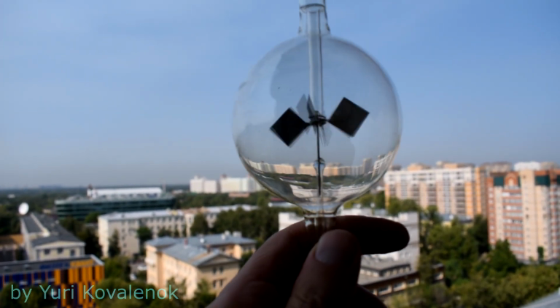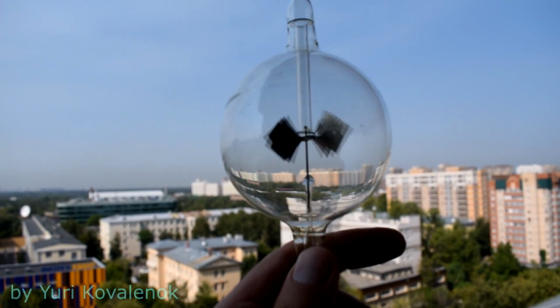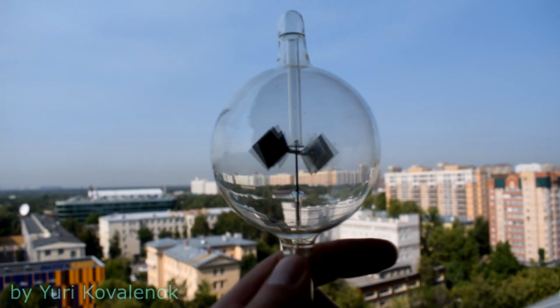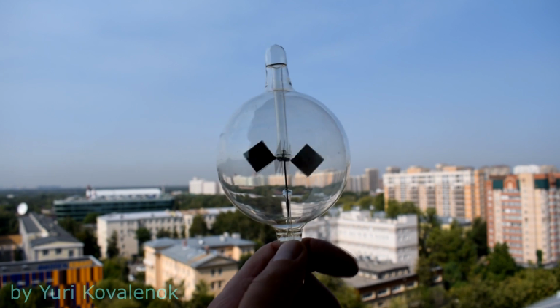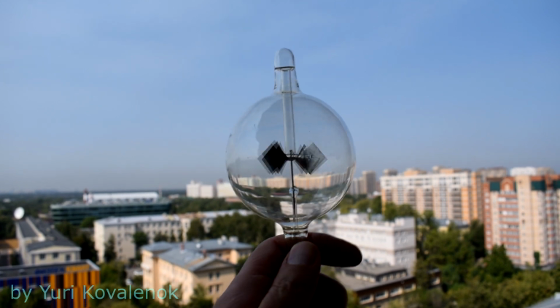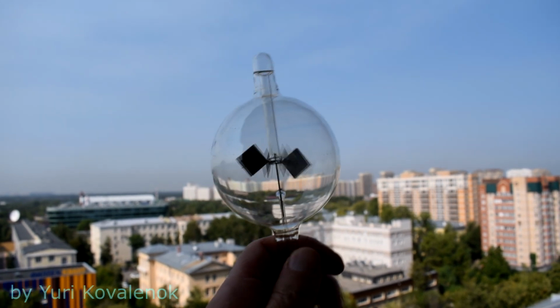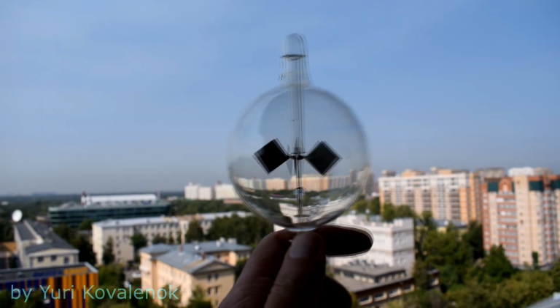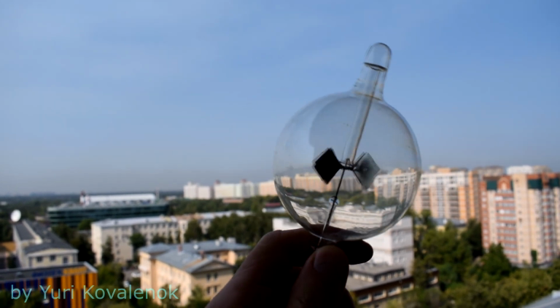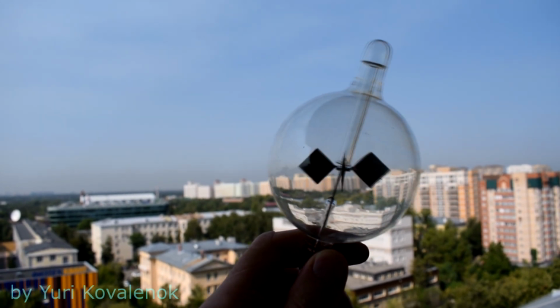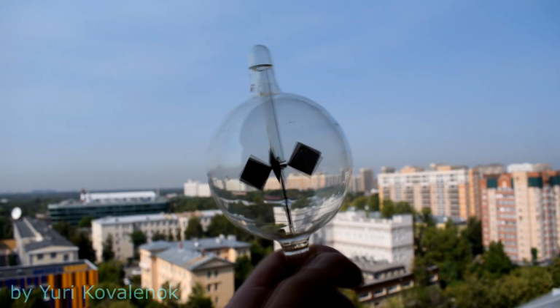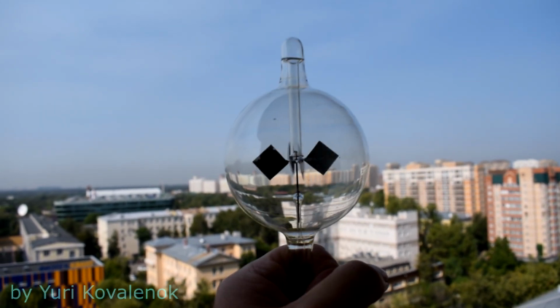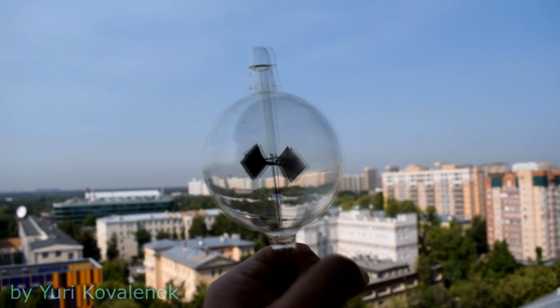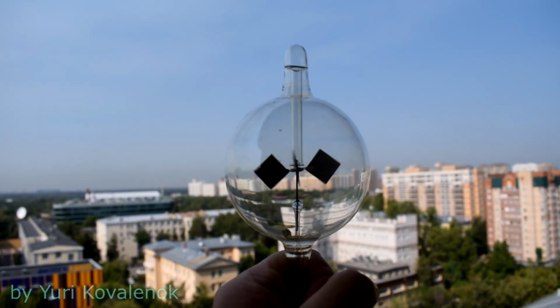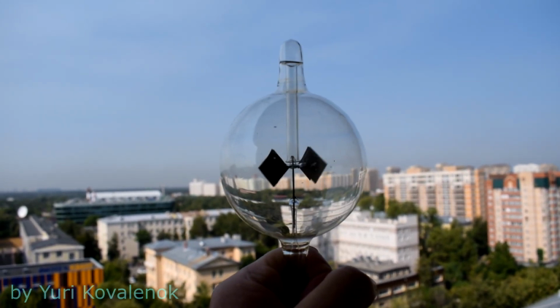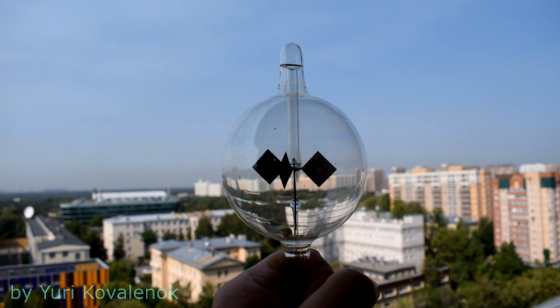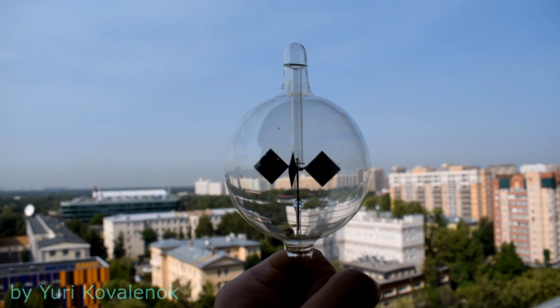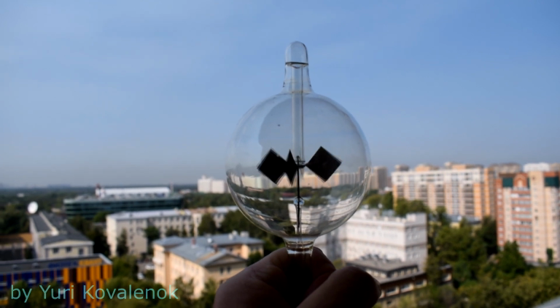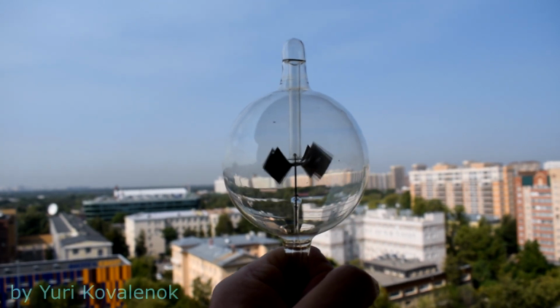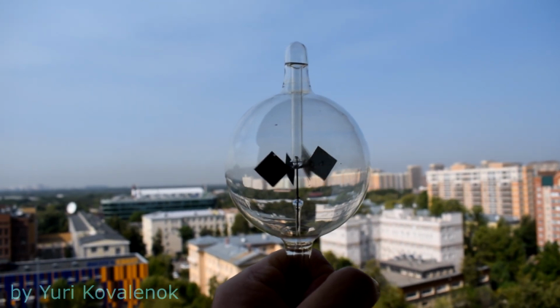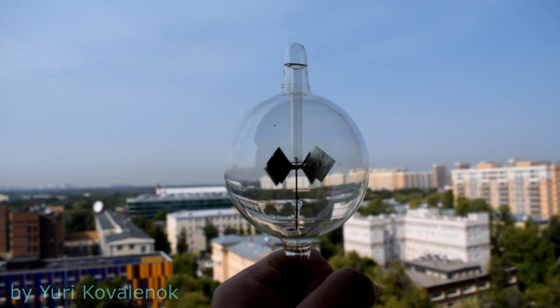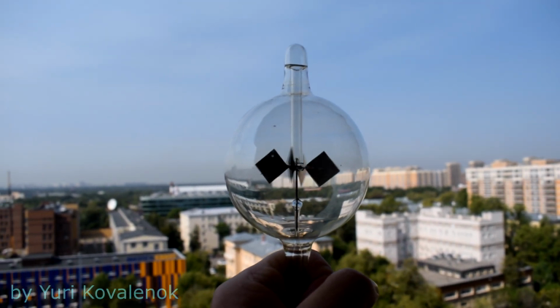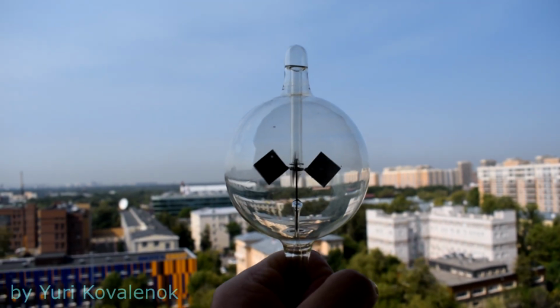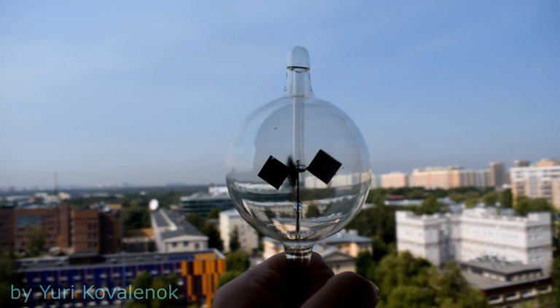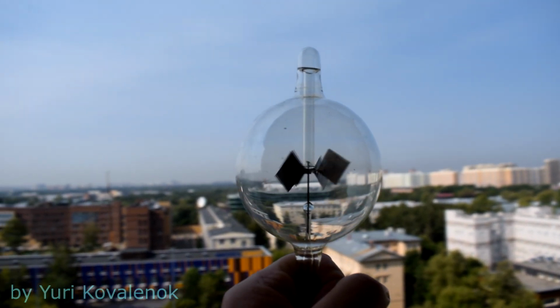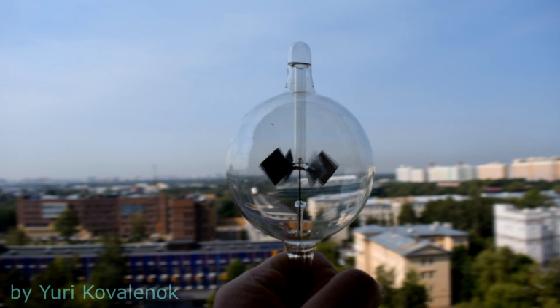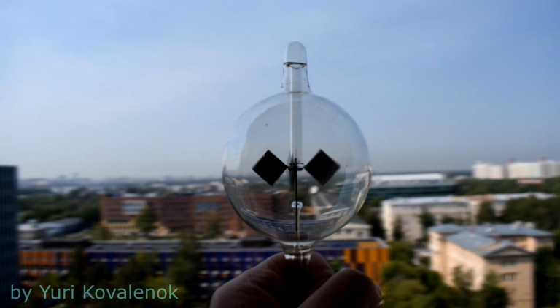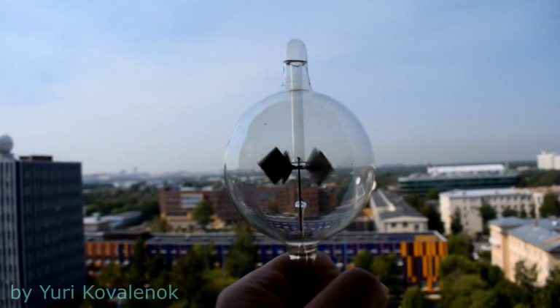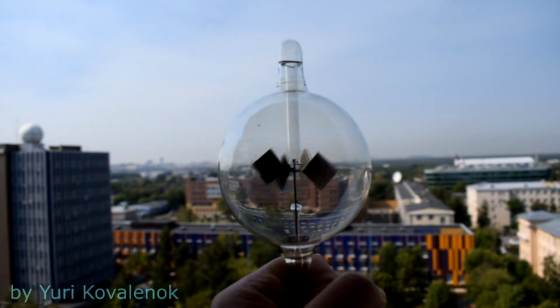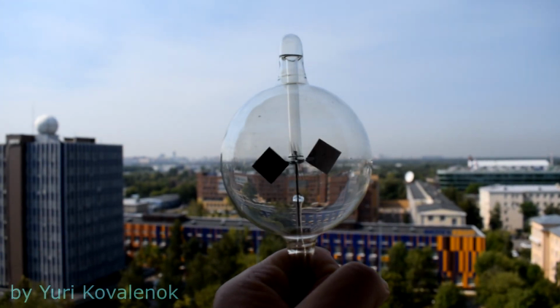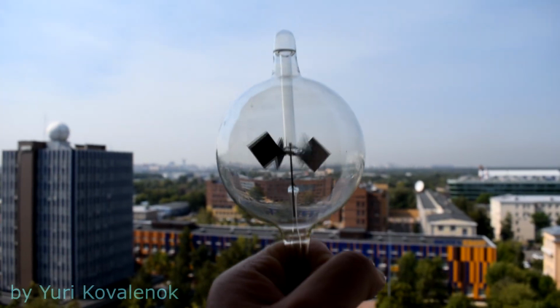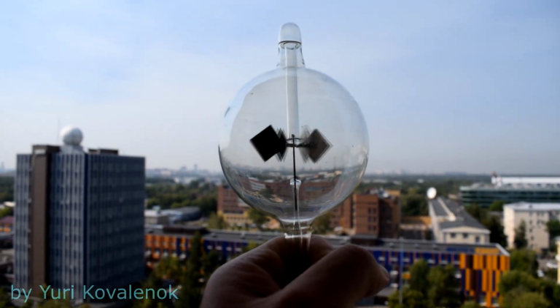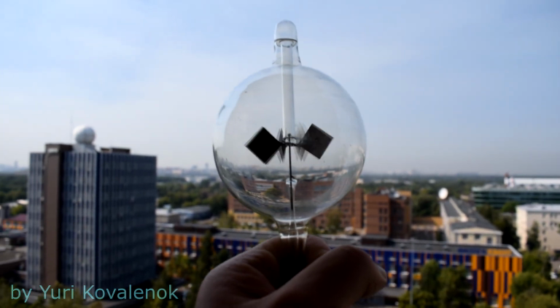I have learned a lot of opinions from you in your answer options. Many have written to me that this is light pressure, quantum physics, solar panels, and so on. Few people answered correctly.